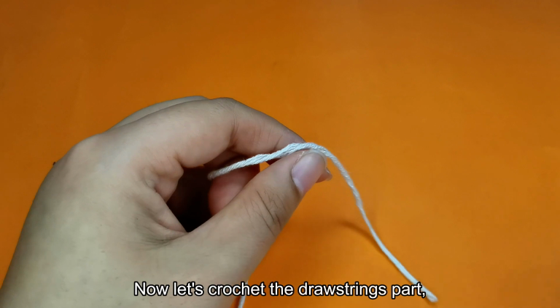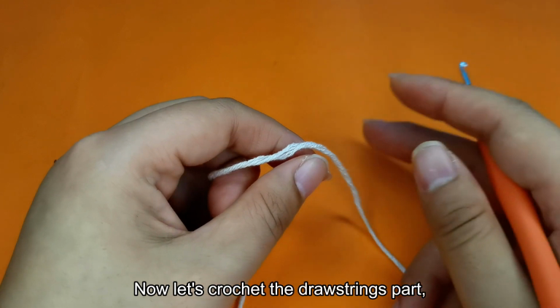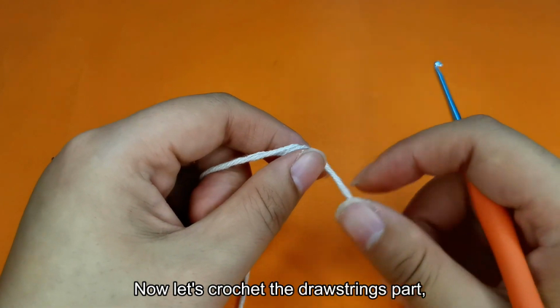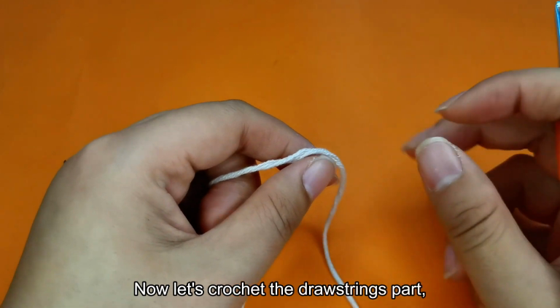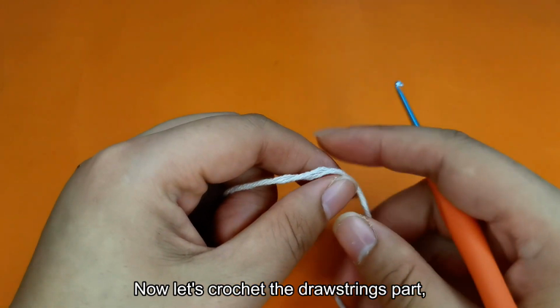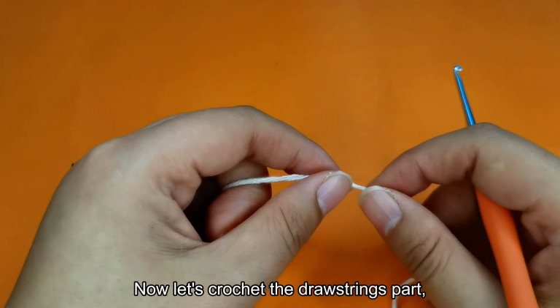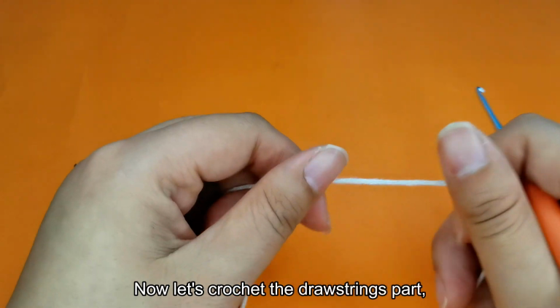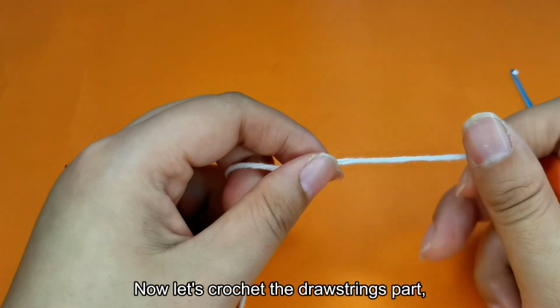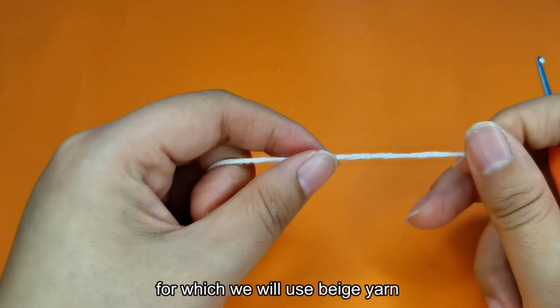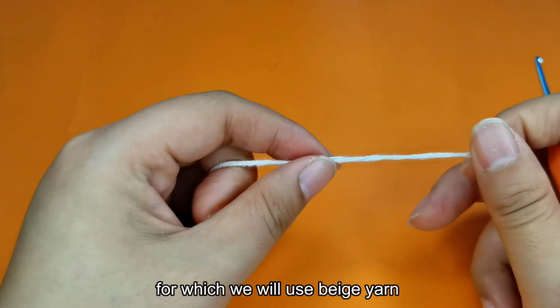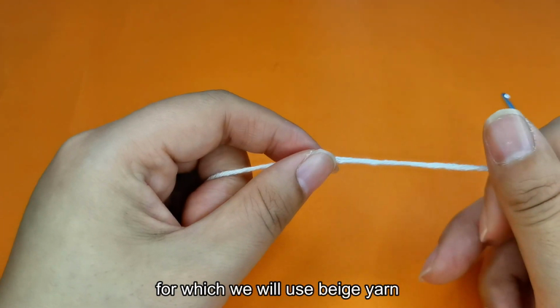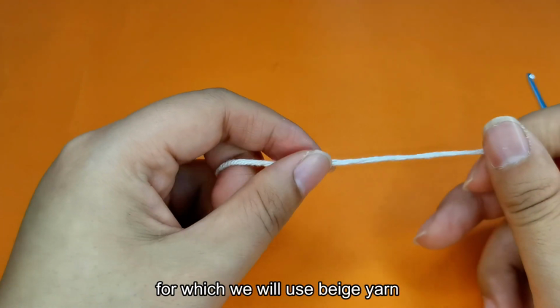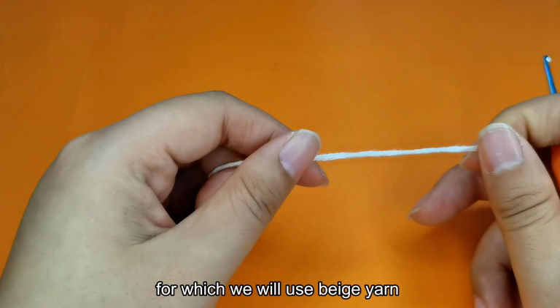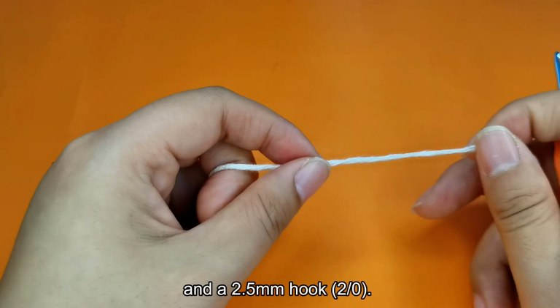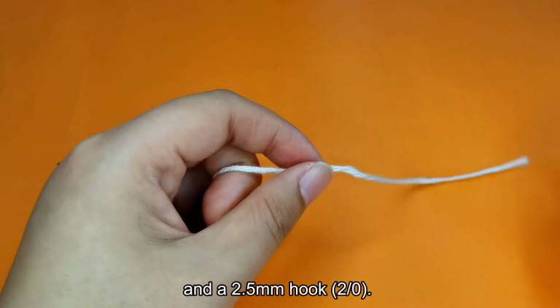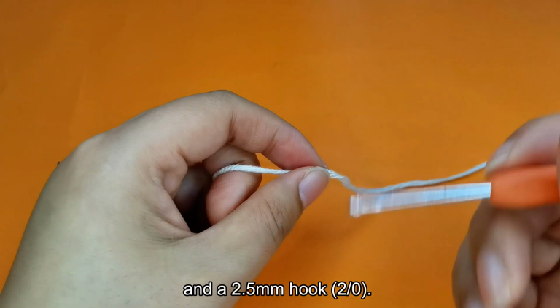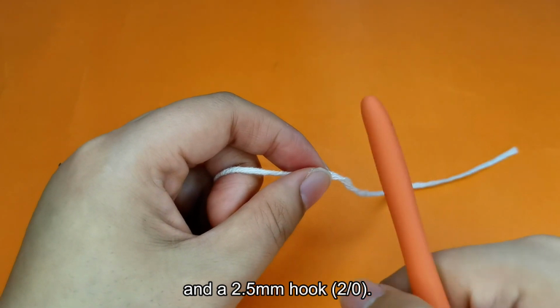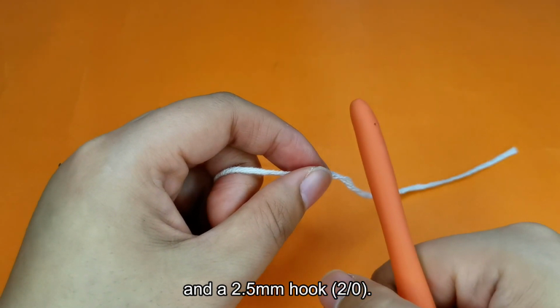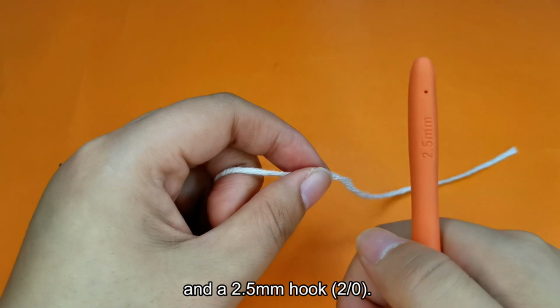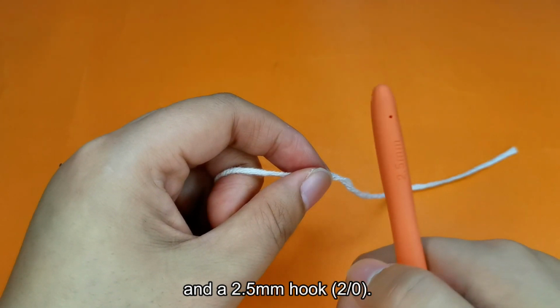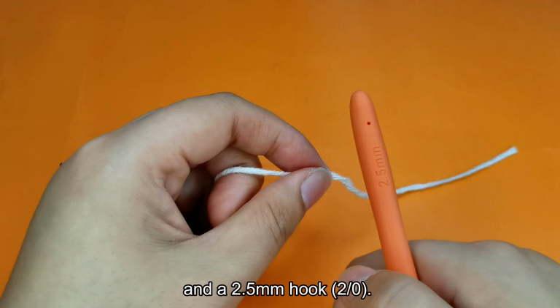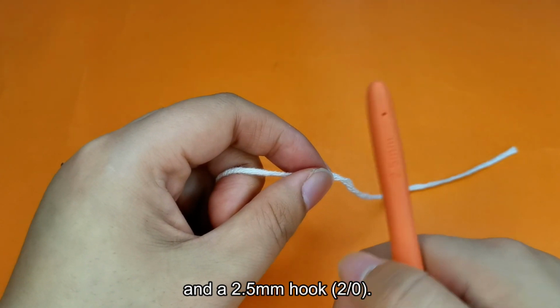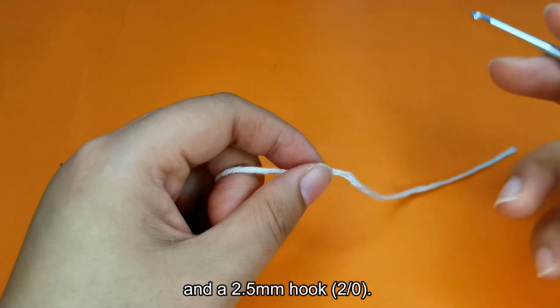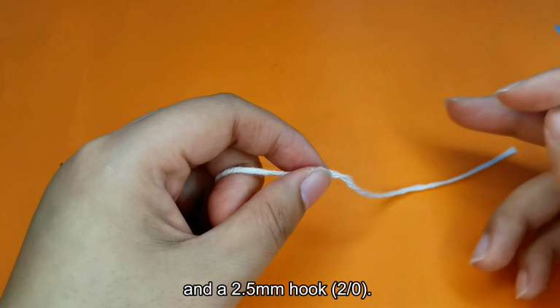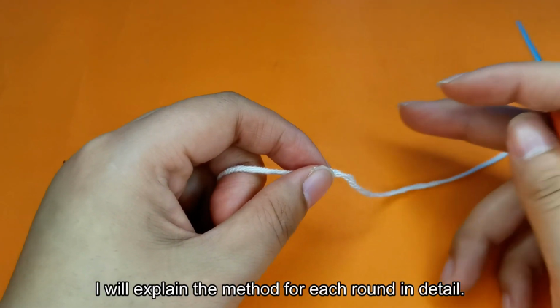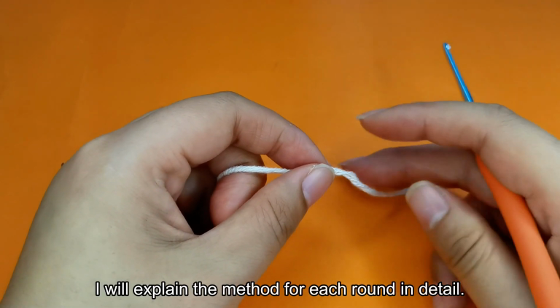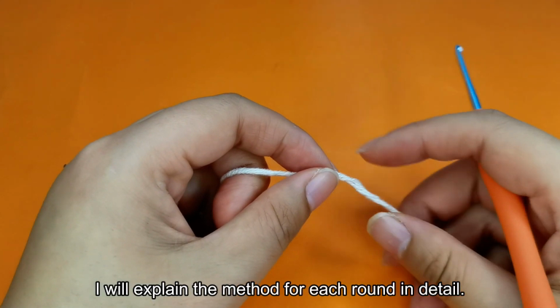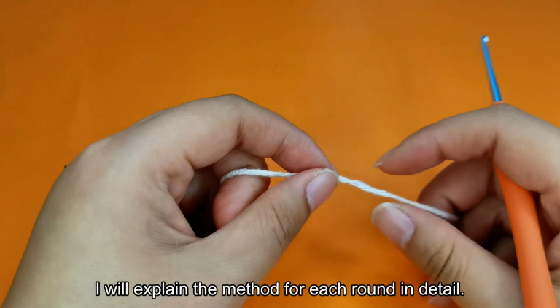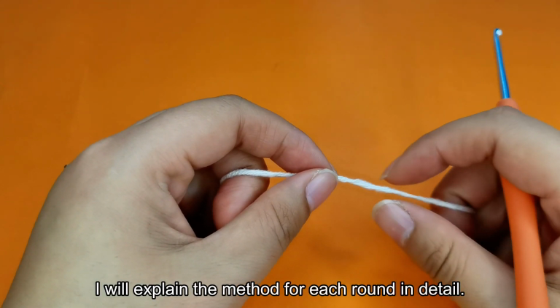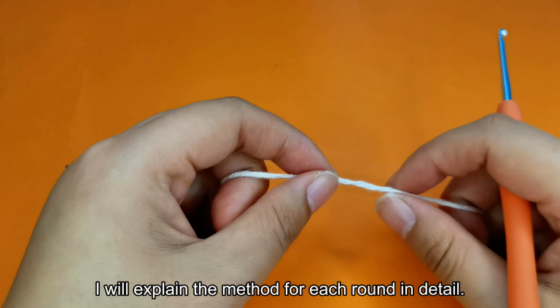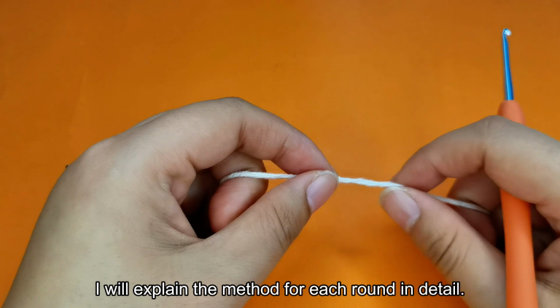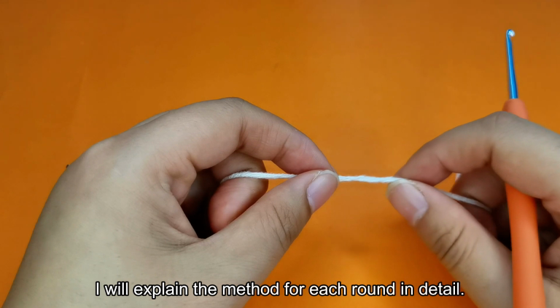Now let's crochet the drawstrings part, for which we will use beige yarn and a 2.5mm hook, size 2 or 0. I will explain the method for each round in detail.